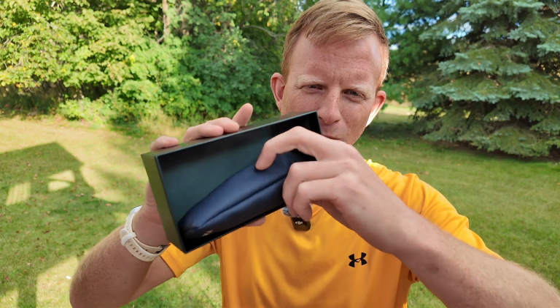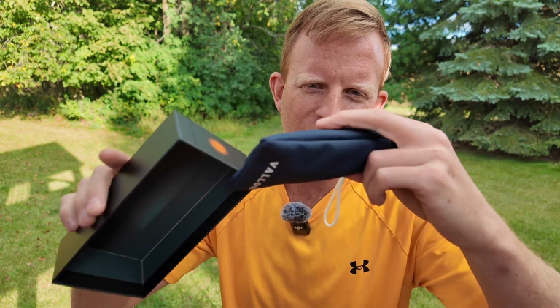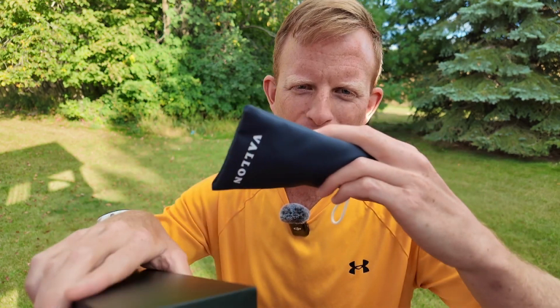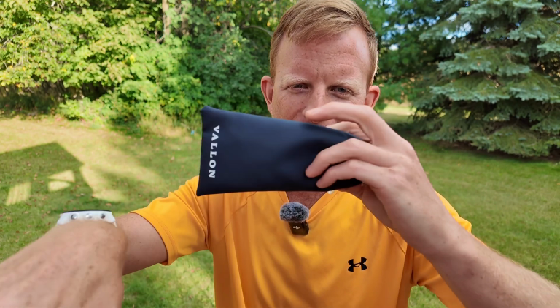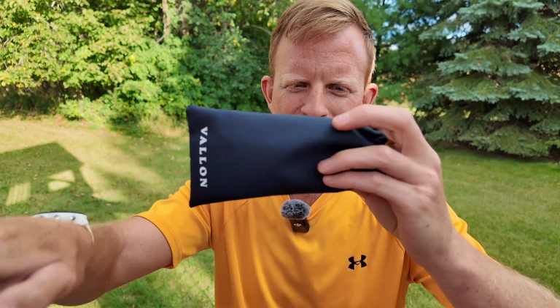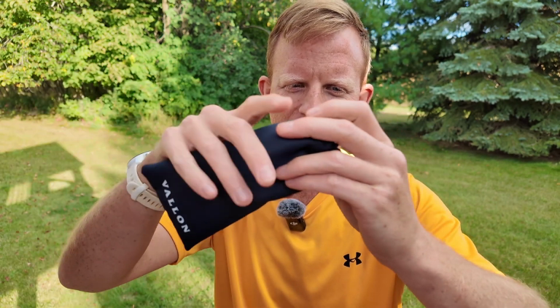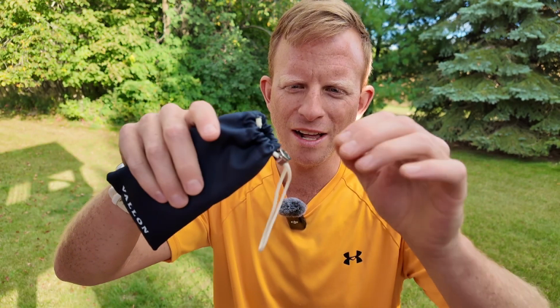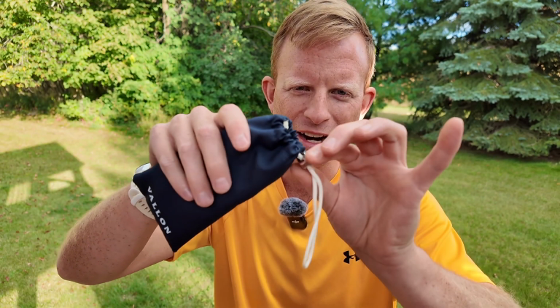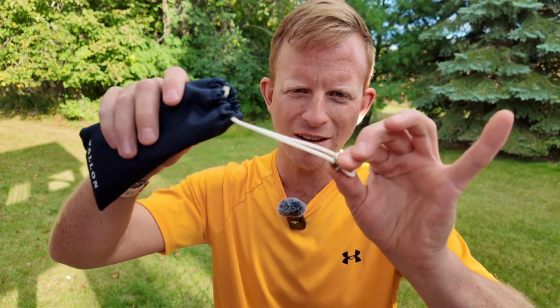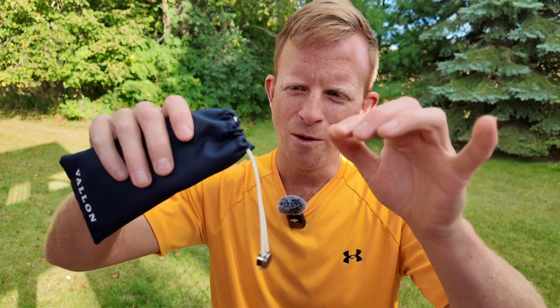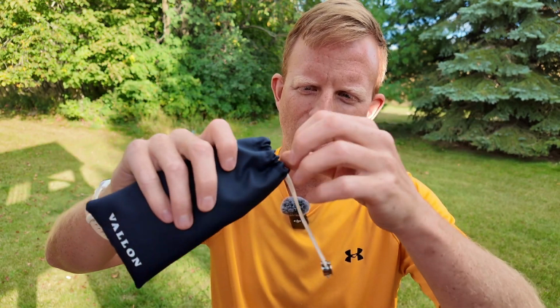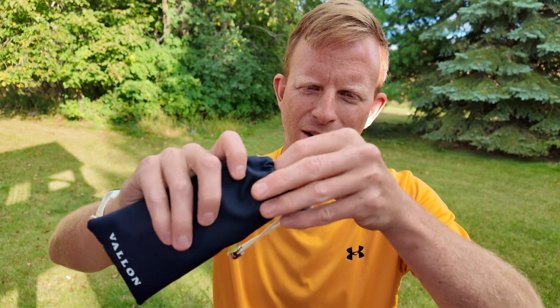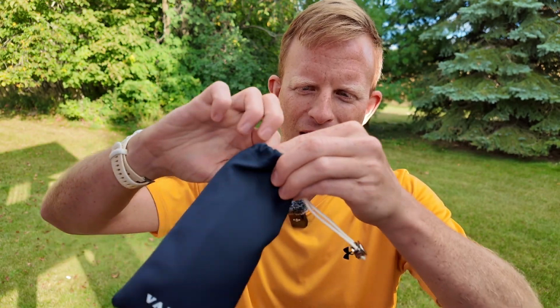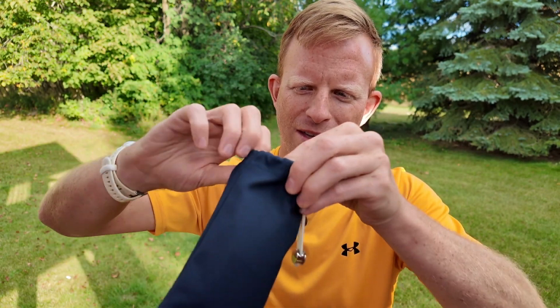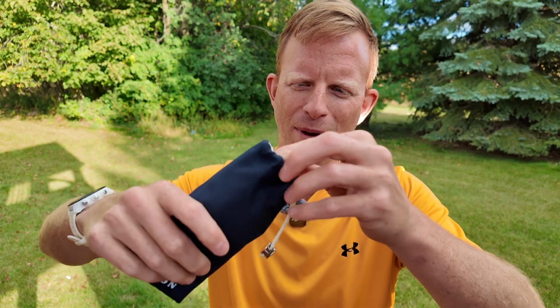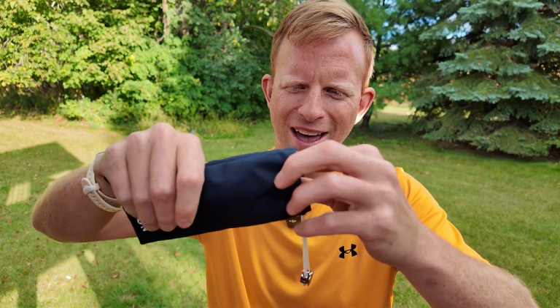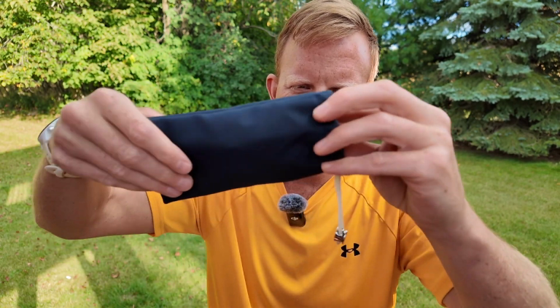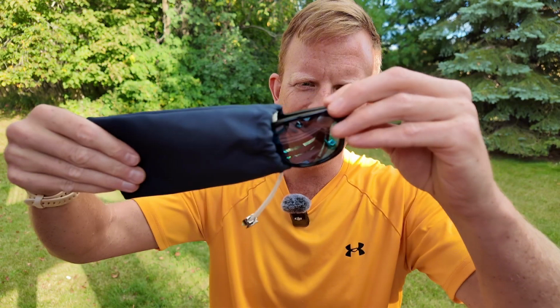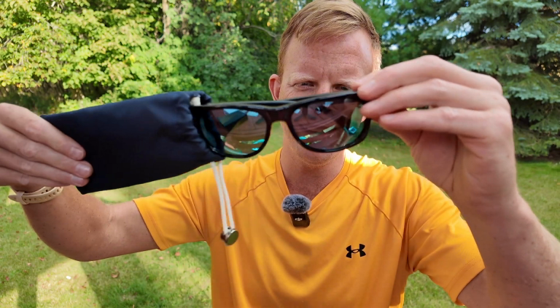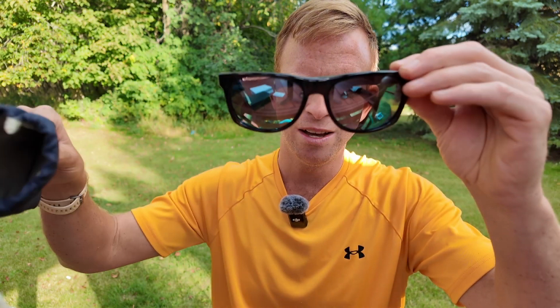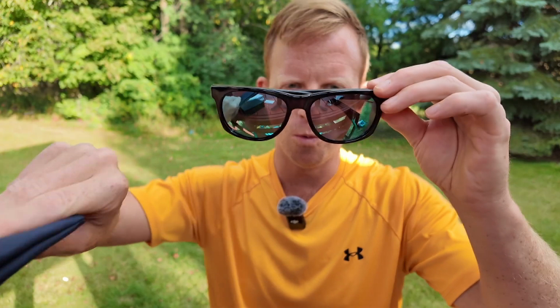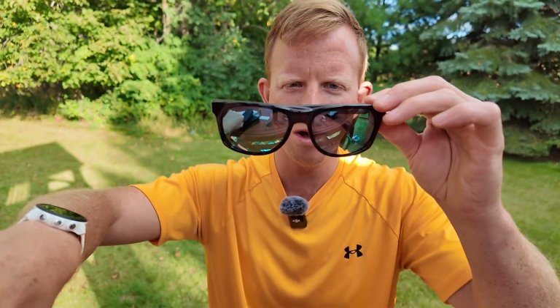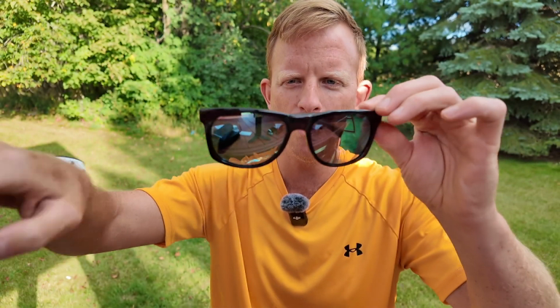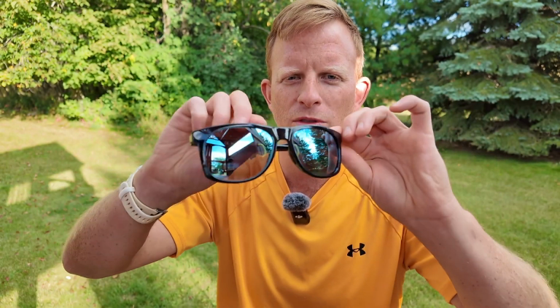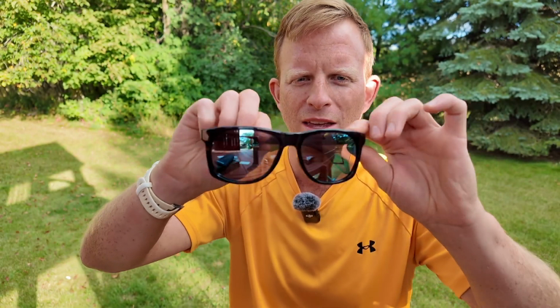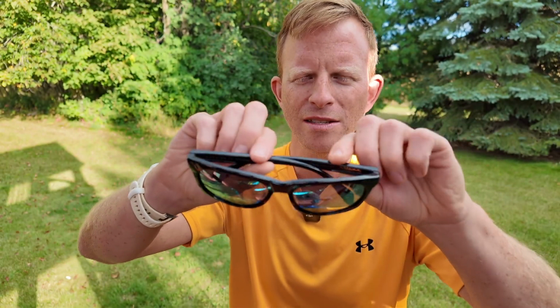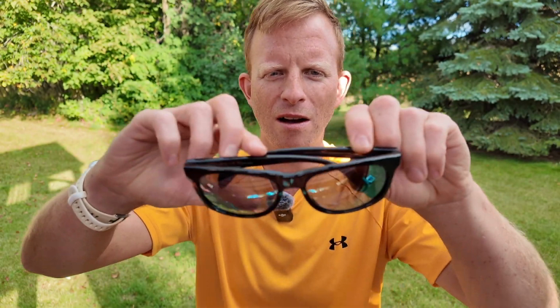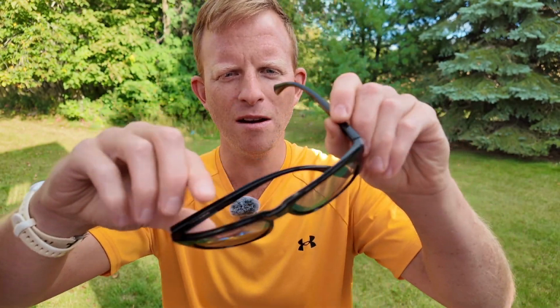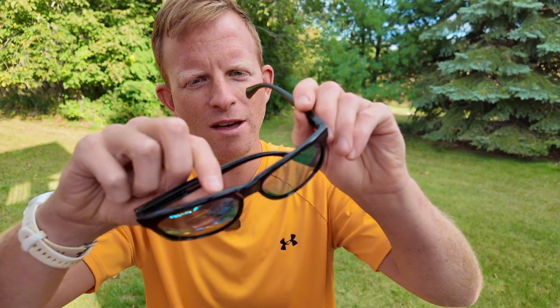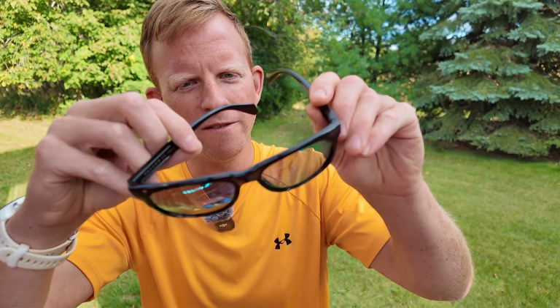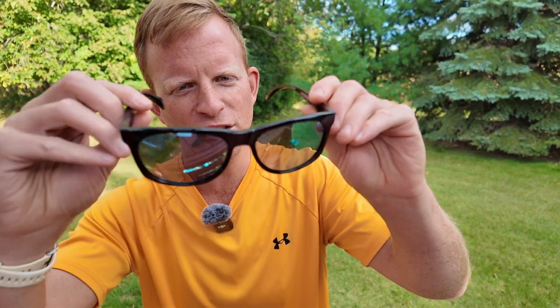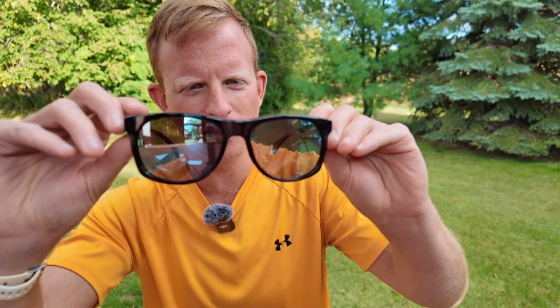Ooh, look at this fancy bag! Check it out. What do we have in the bag? It is... whoa, these are the Ventures.